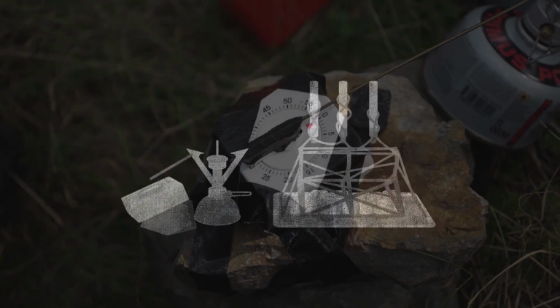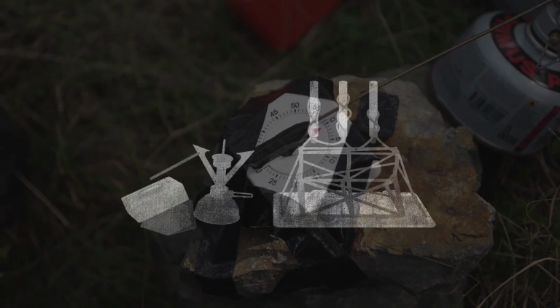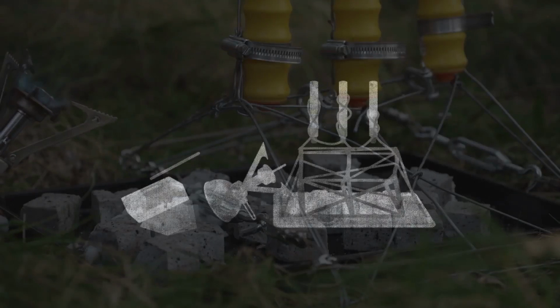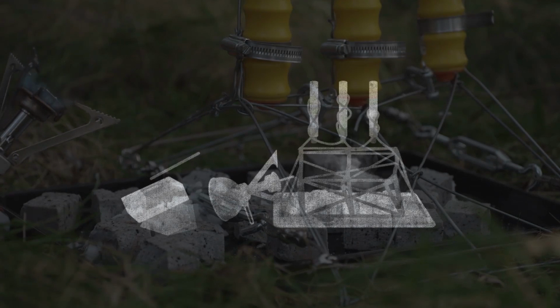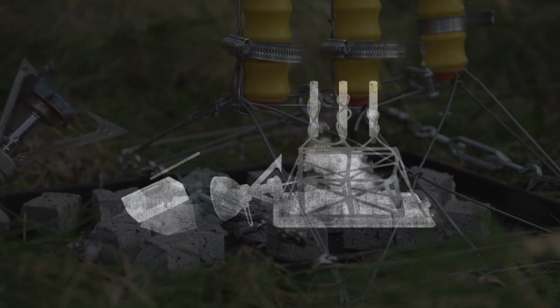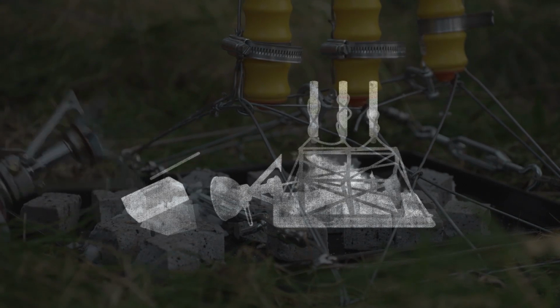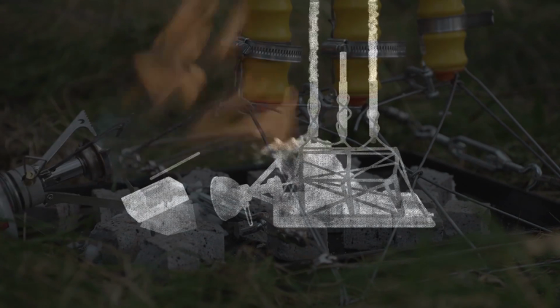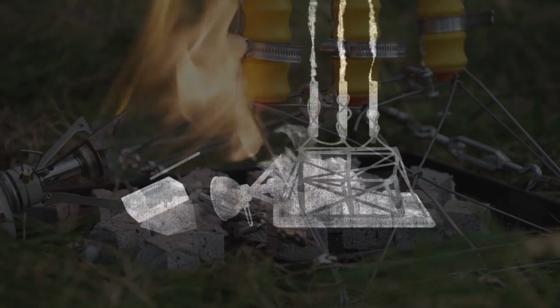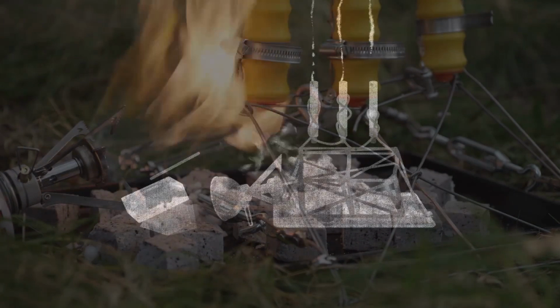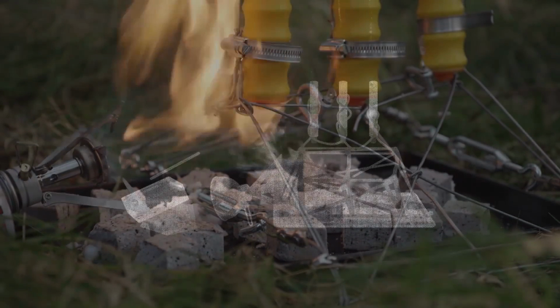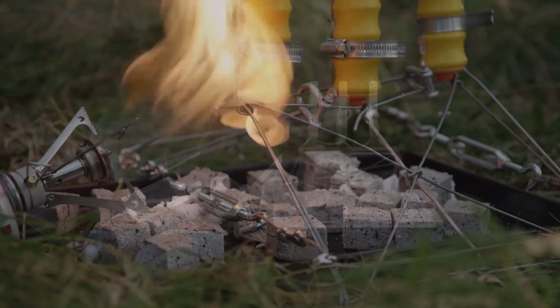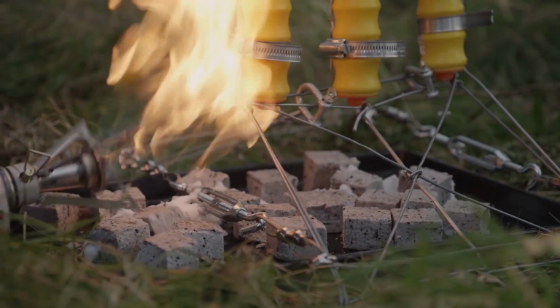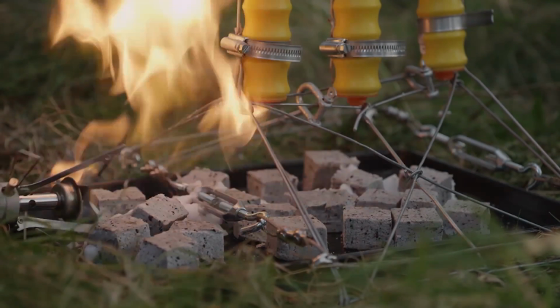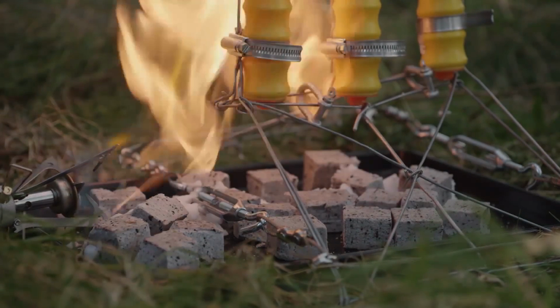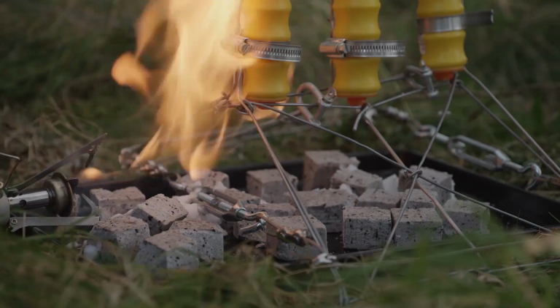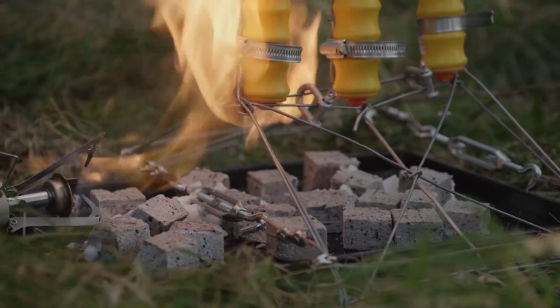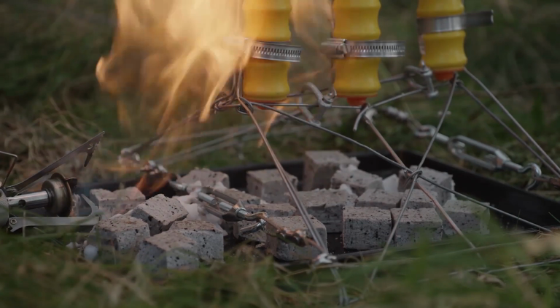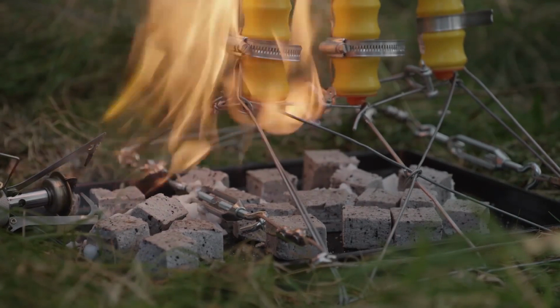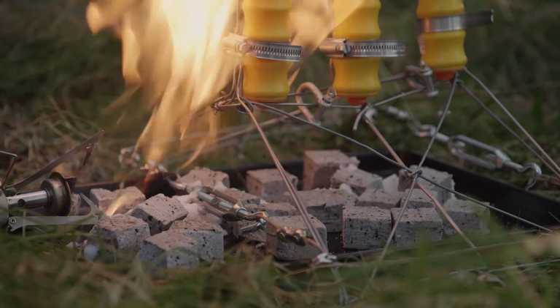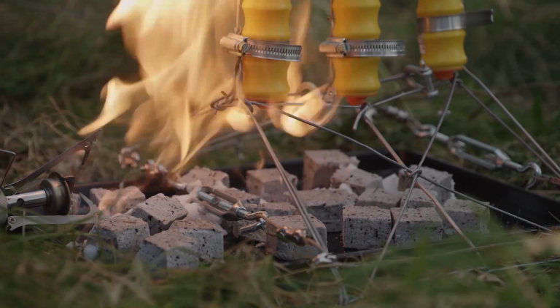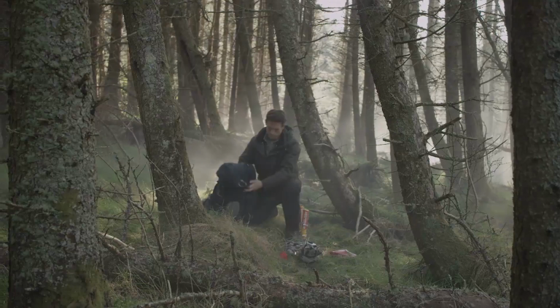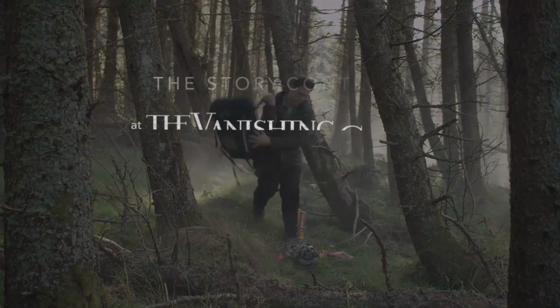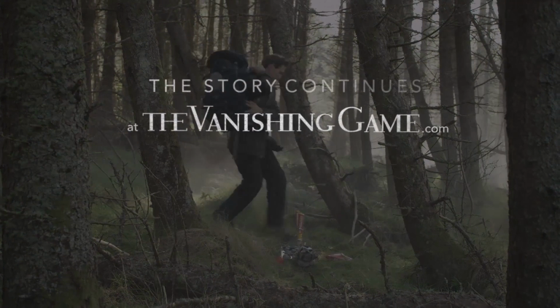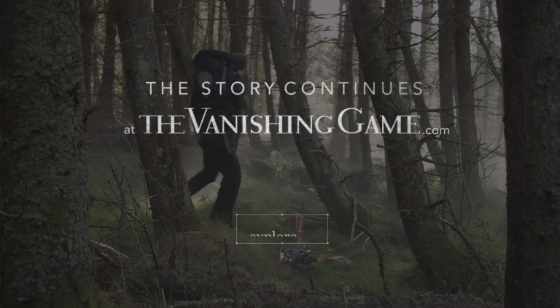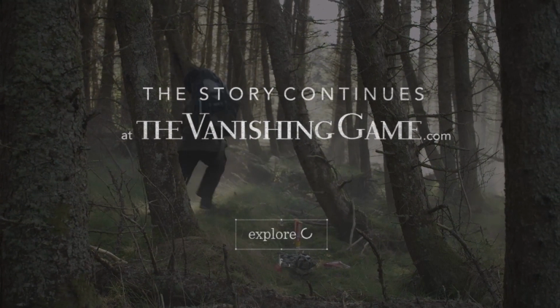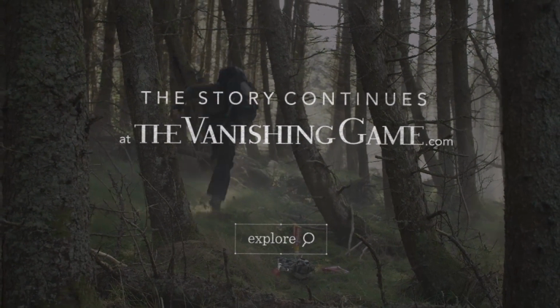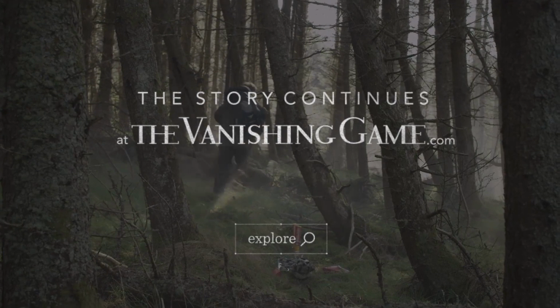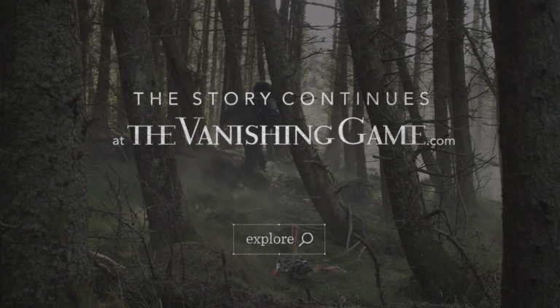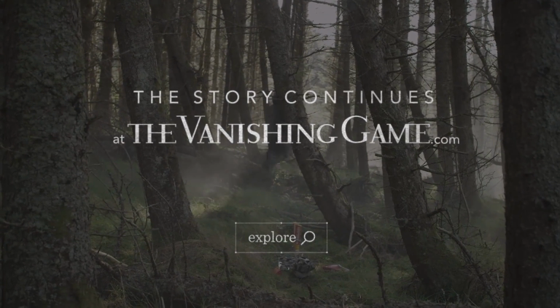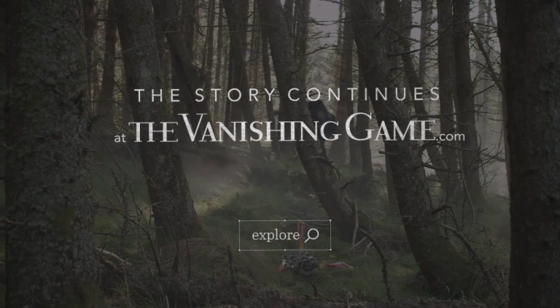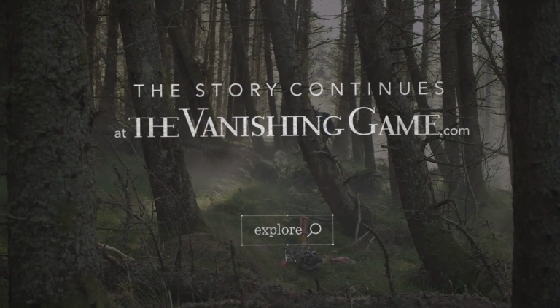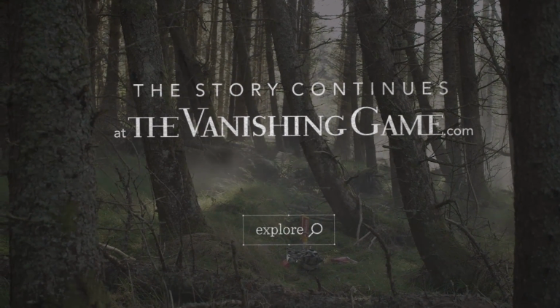Once the timer ends, the wire wand hits the lit stove, causing it to fall onto the roasting pan, thus igniting the fire lighters. The explosion lights the flares and shoots them into the sky. Dig deeper into the adventure at TheVanishingGame.com.